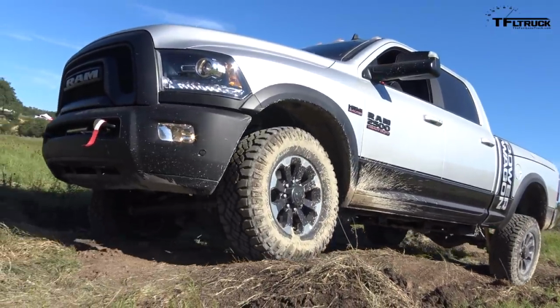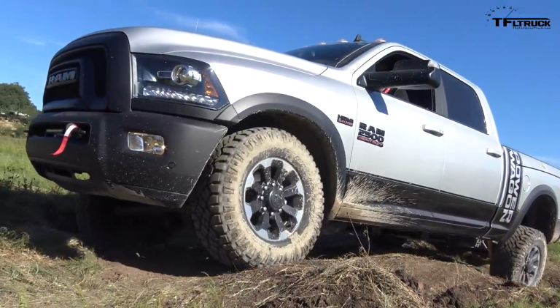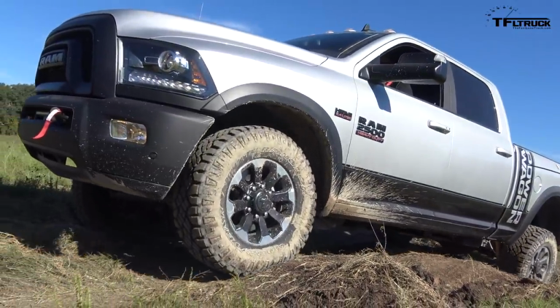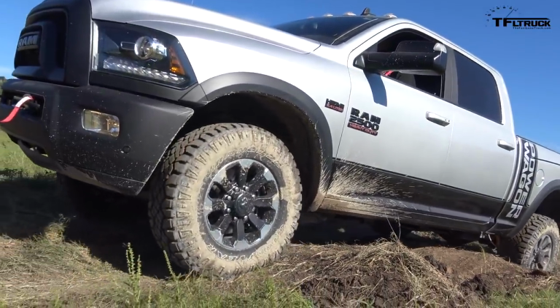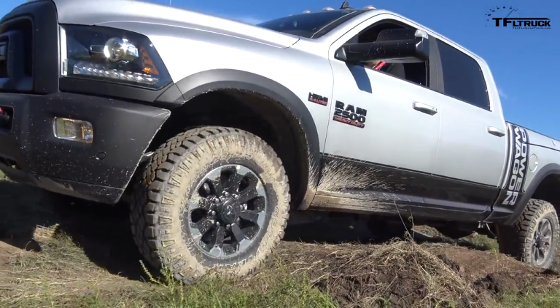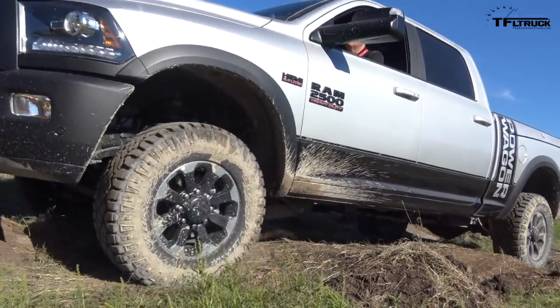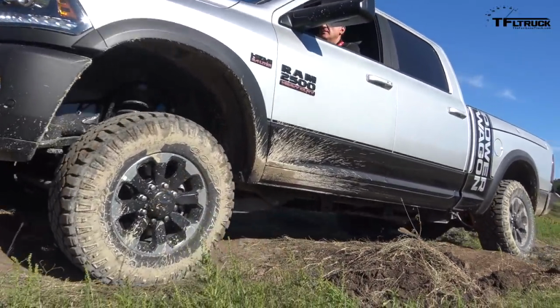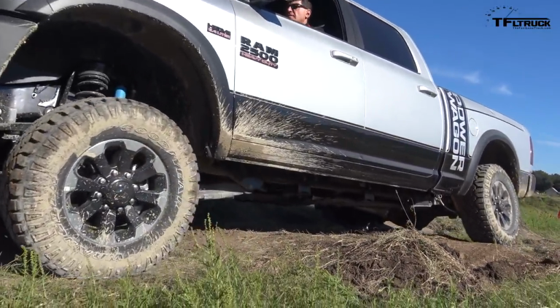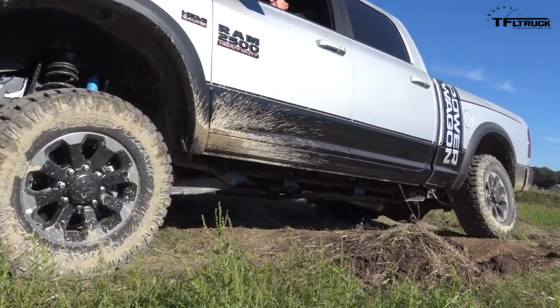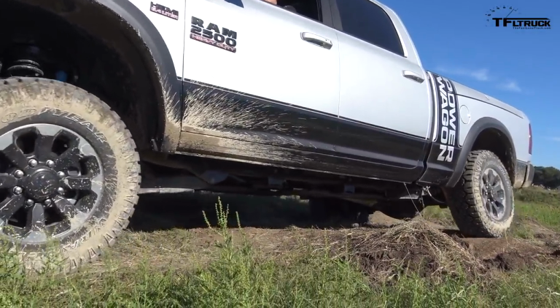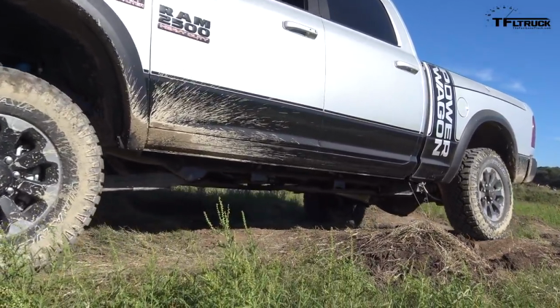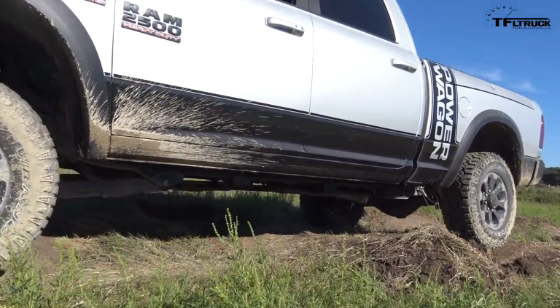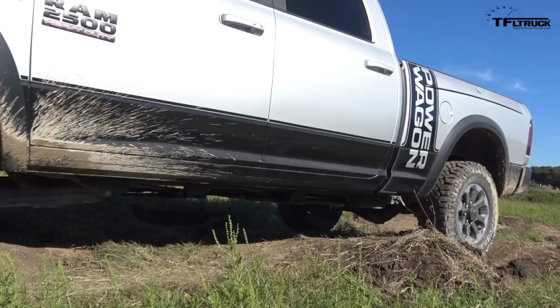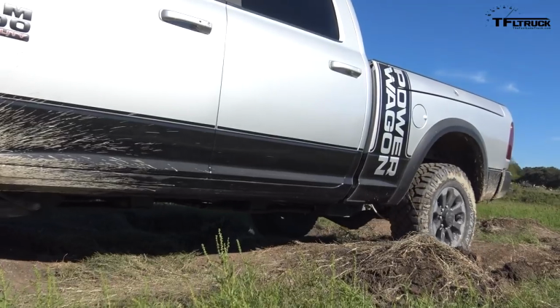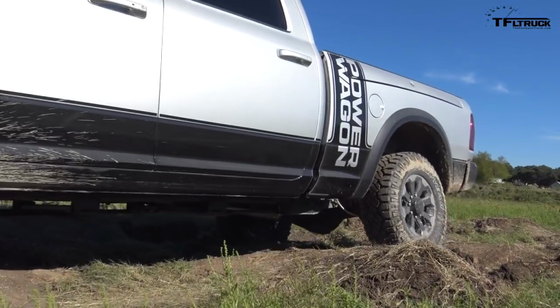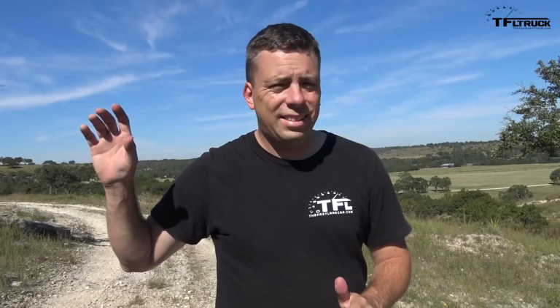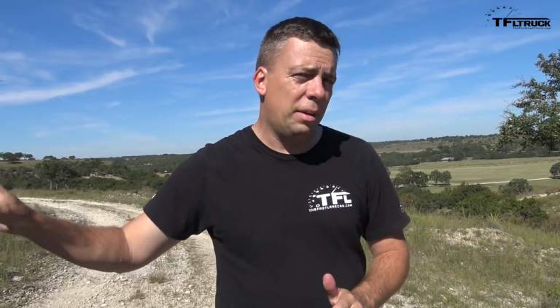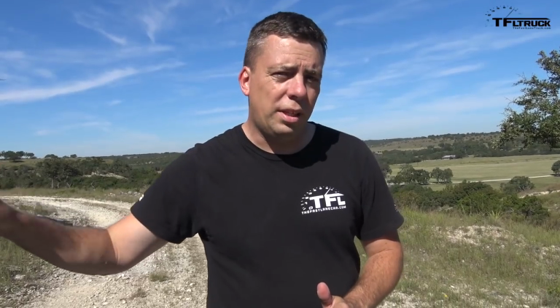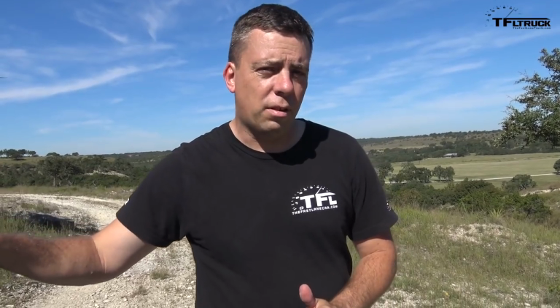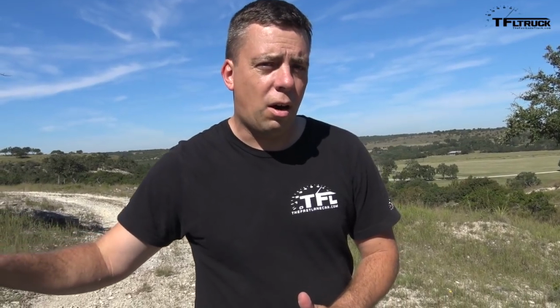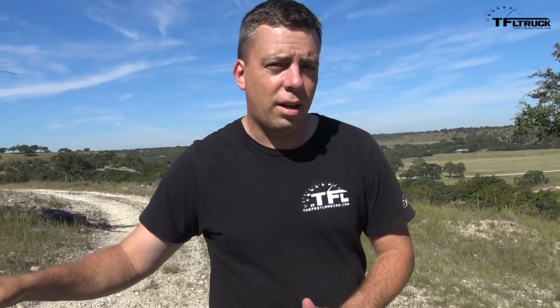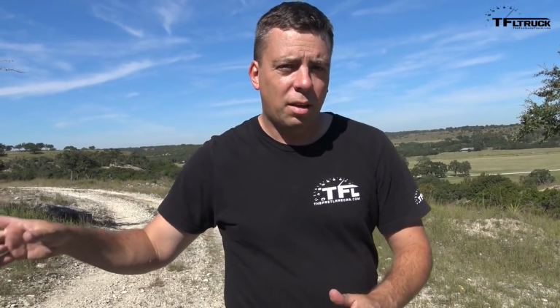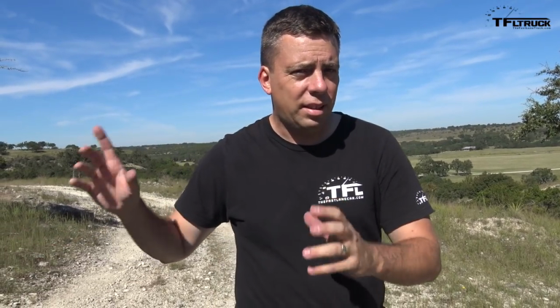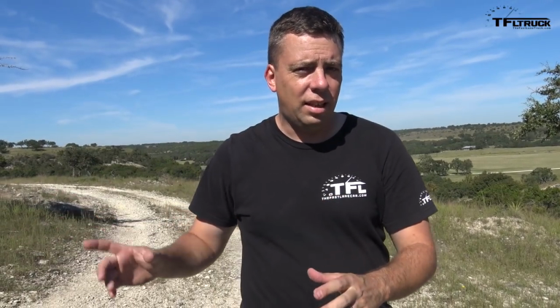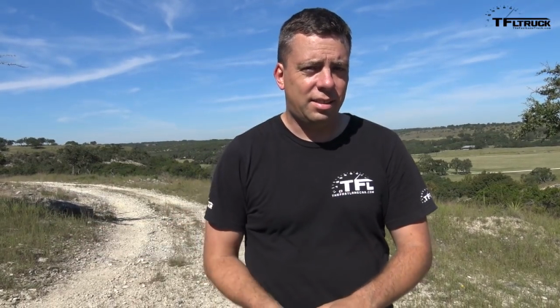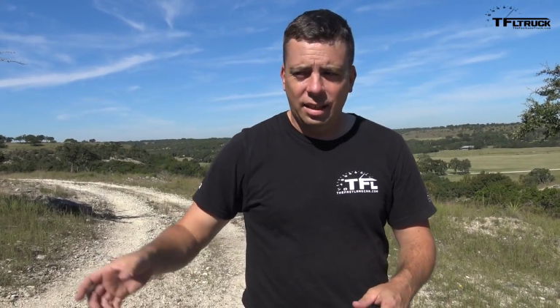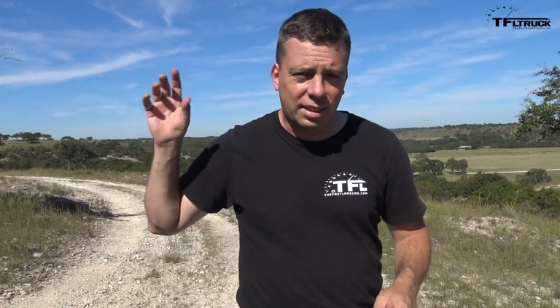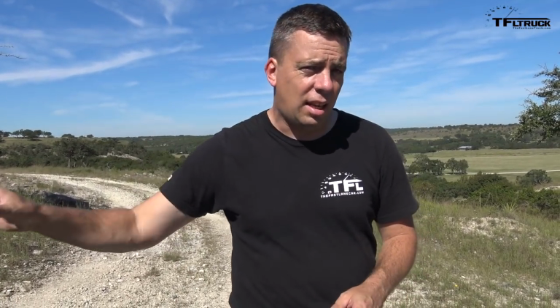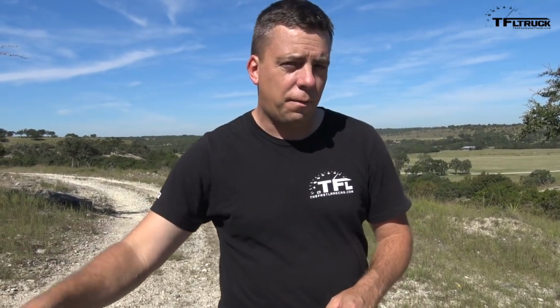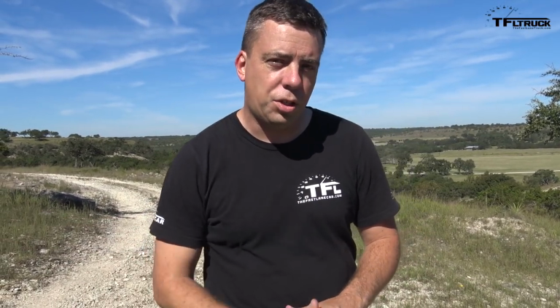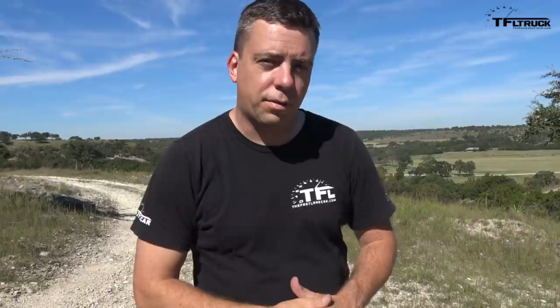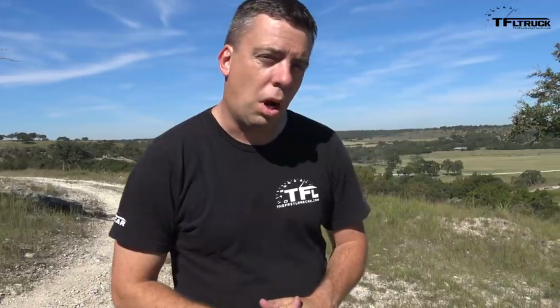Now this course was prepared by the Texas Auto Riders Group and it's a little bit too easy for the Power Wagon, but nonetheless it tests a lot of the features of the truck.